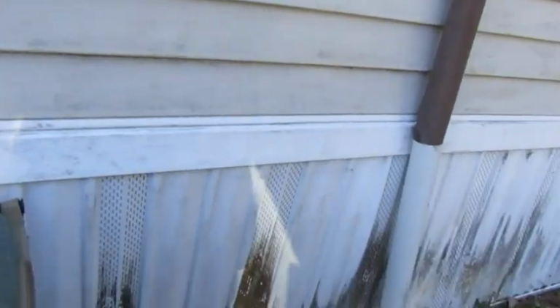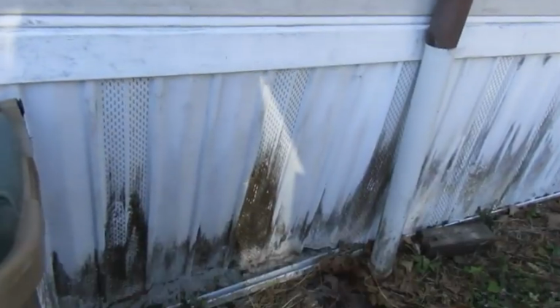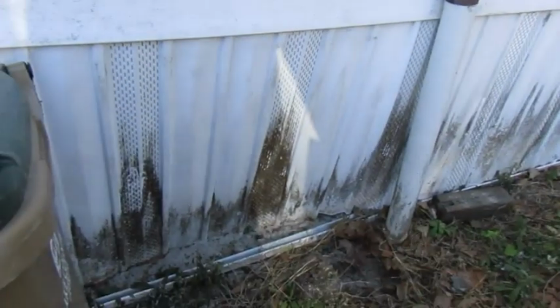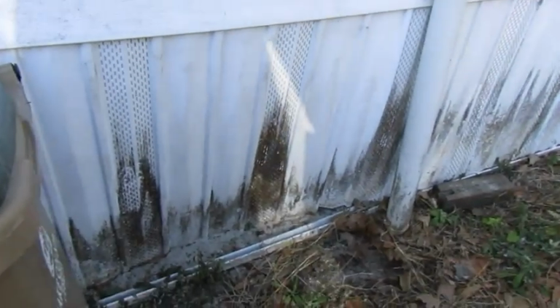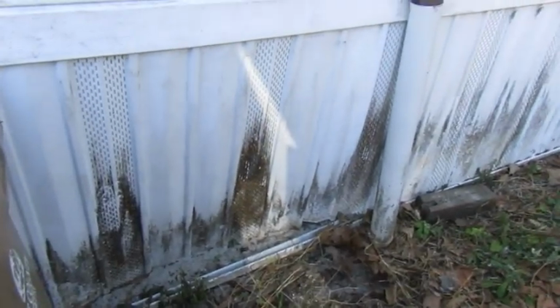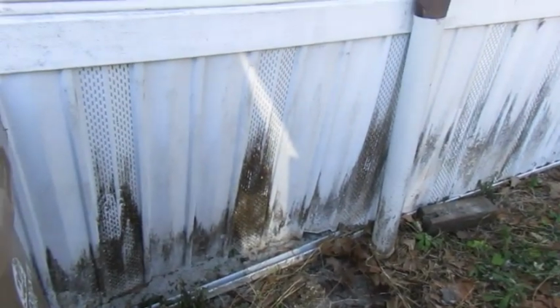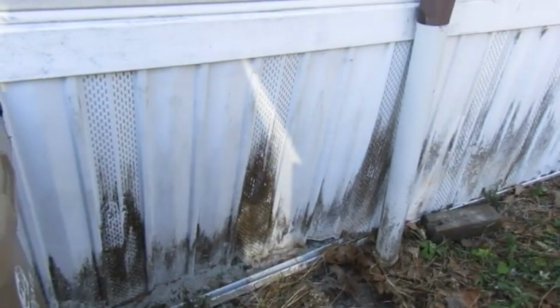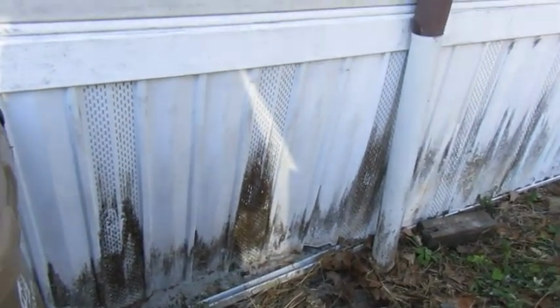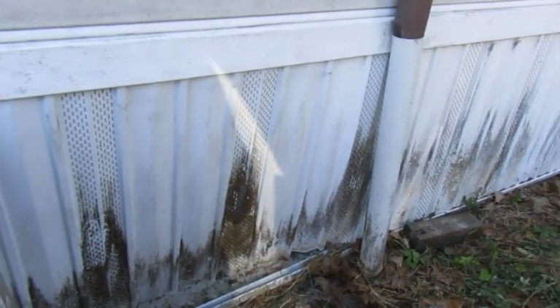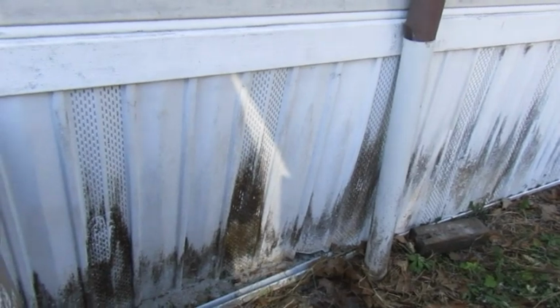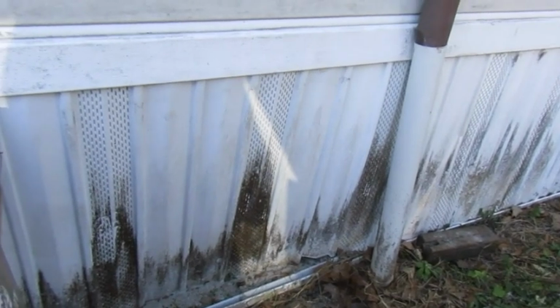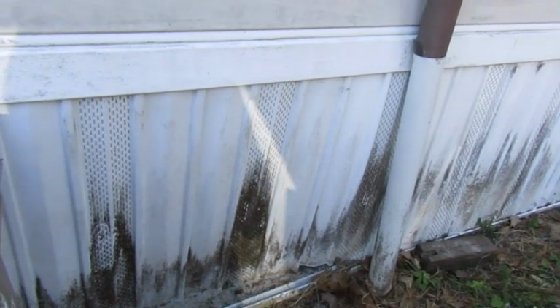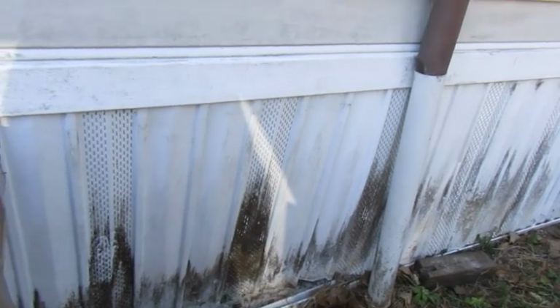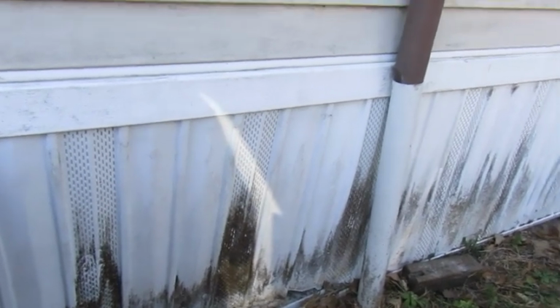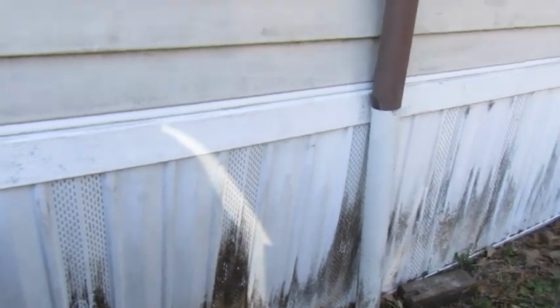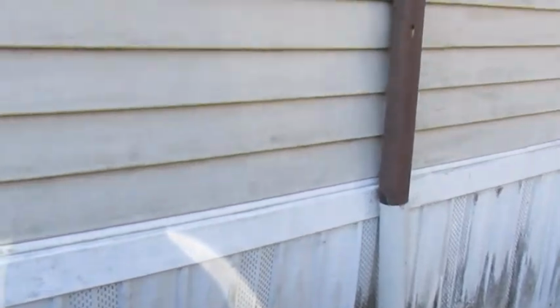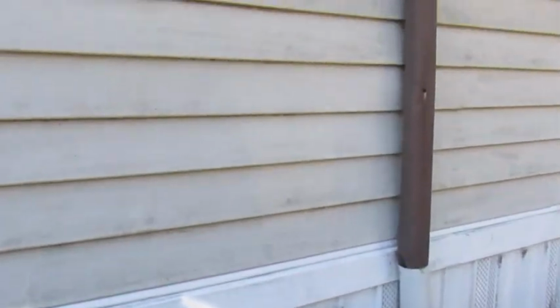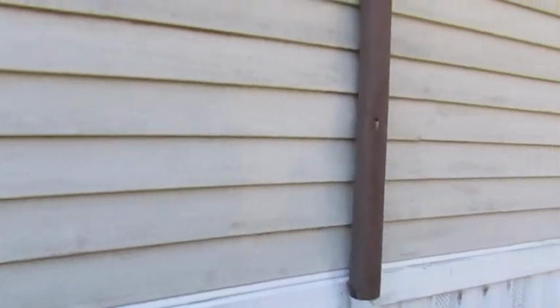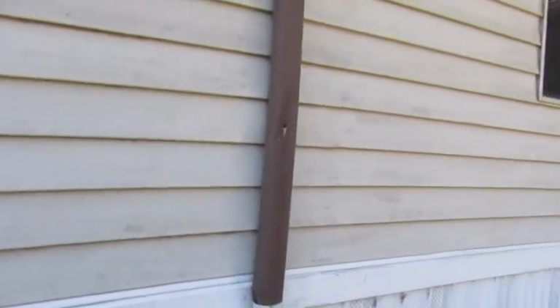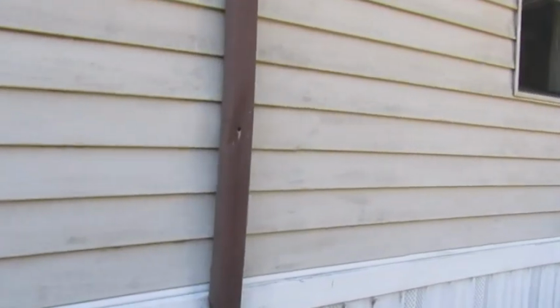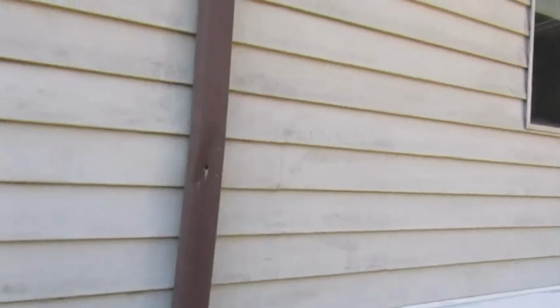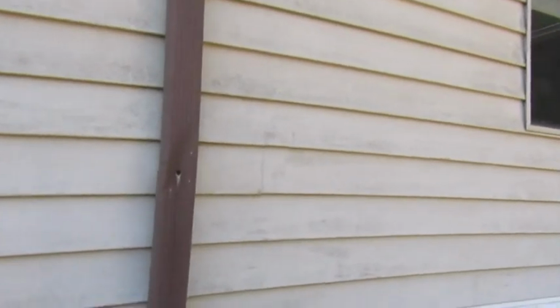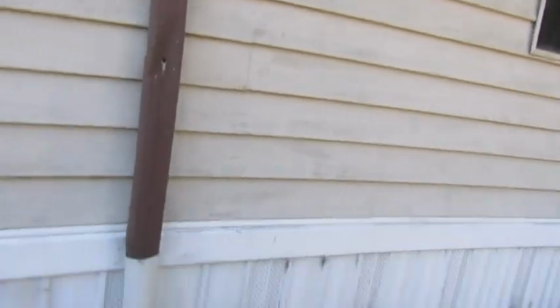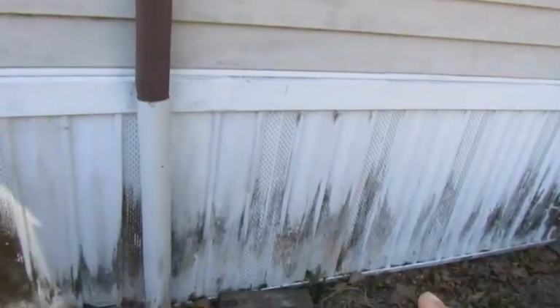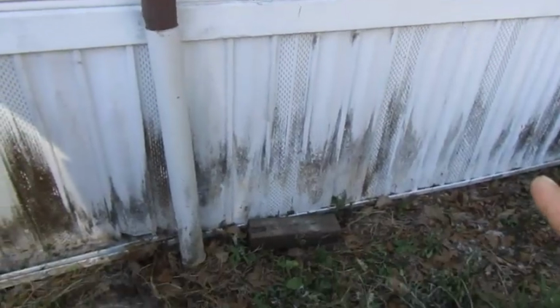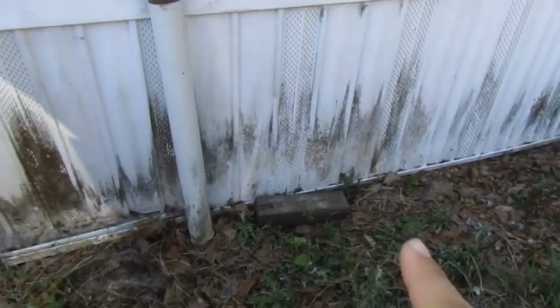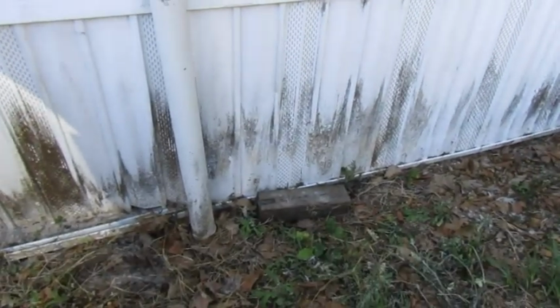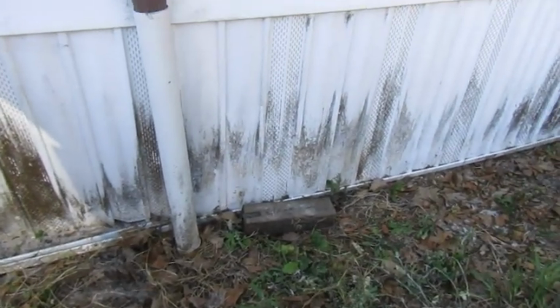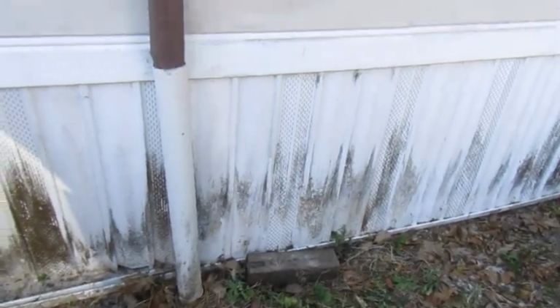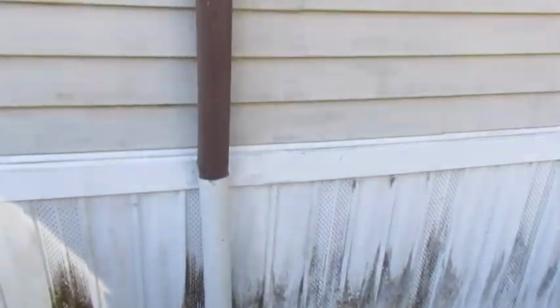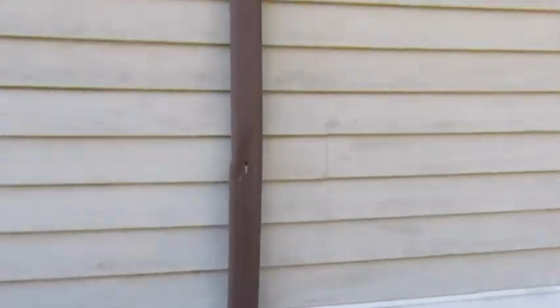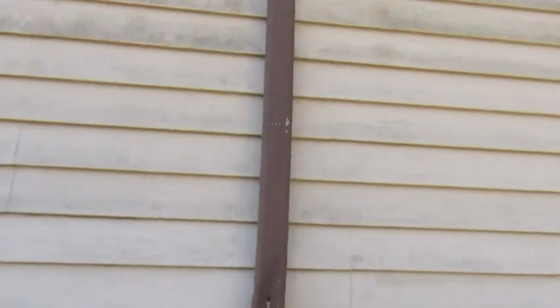Maybe spraying it down will help lighten it up too — whatever I can't get with the pressure washer. We'll see what happens. Let's see what happens with the pressure washer alone and see if I can get most of the stain off without actually having to scrub it myself.